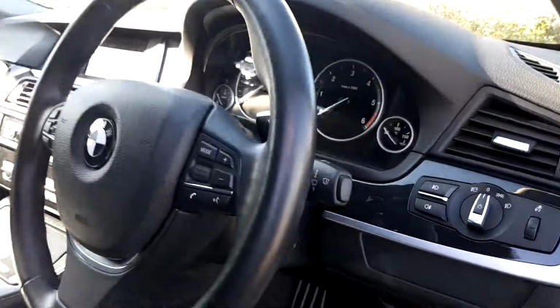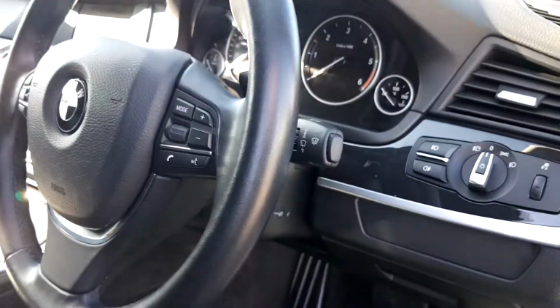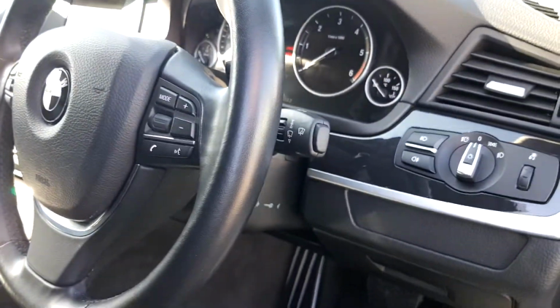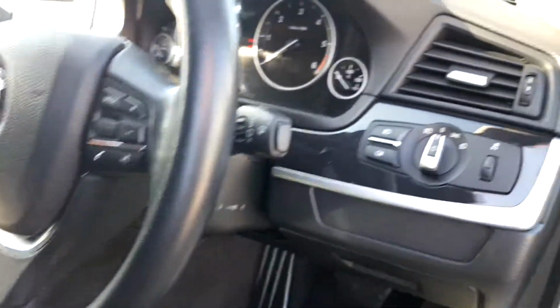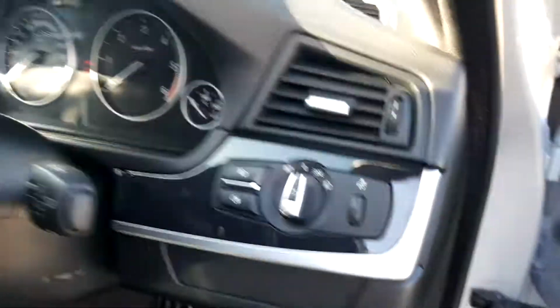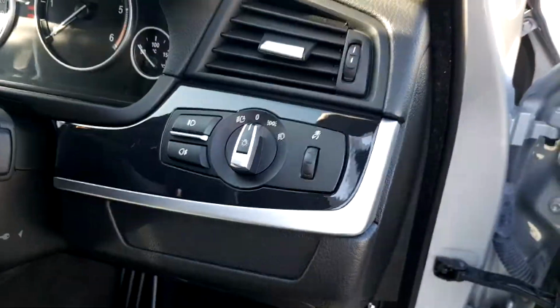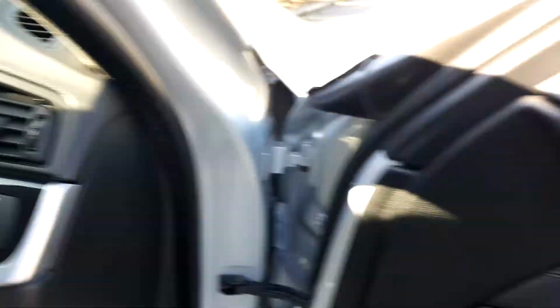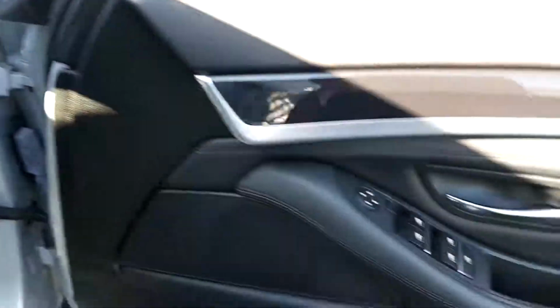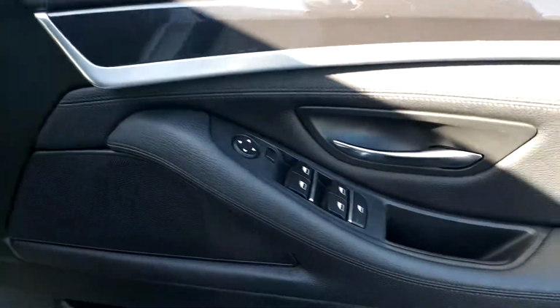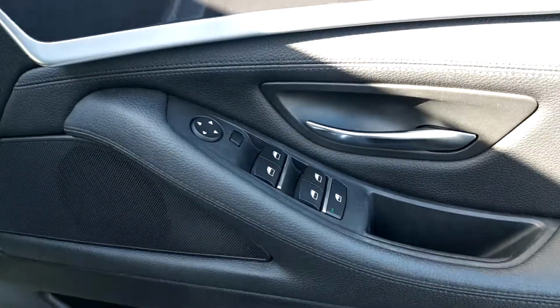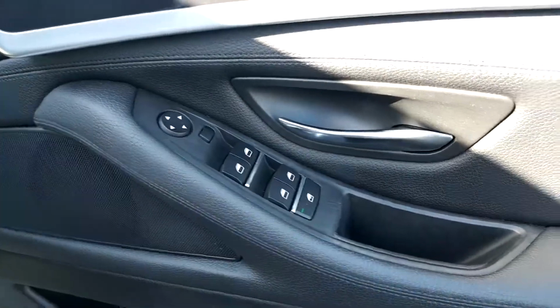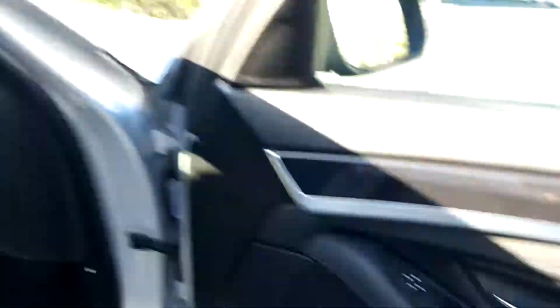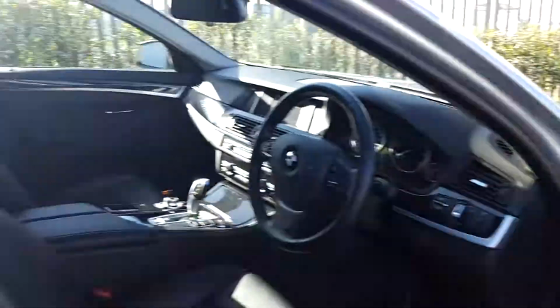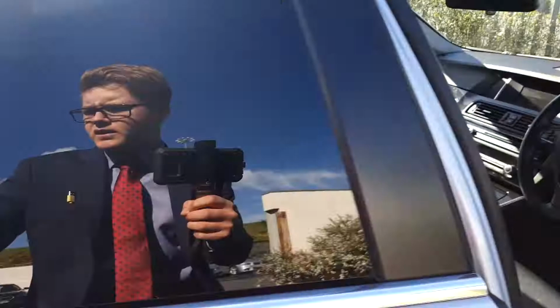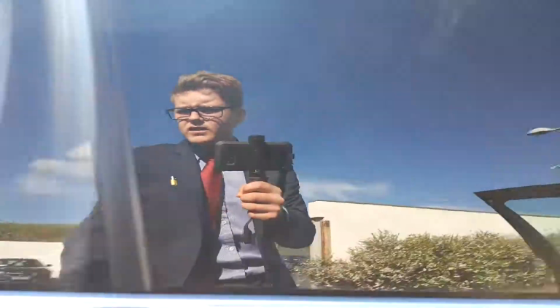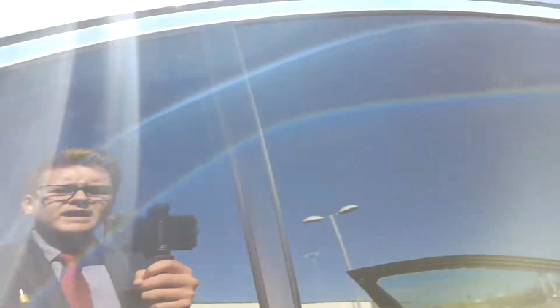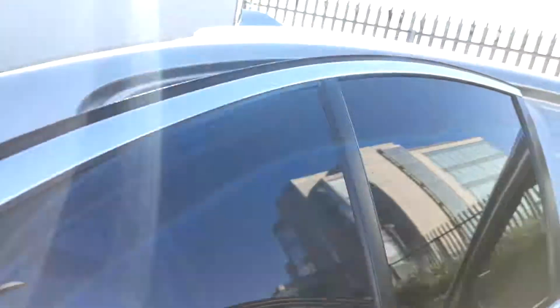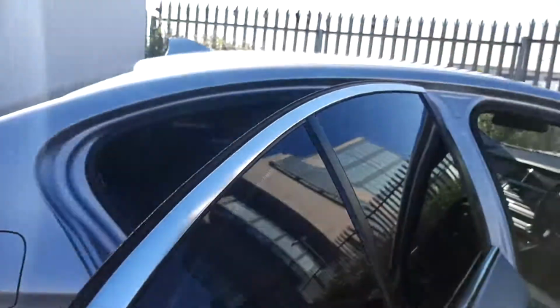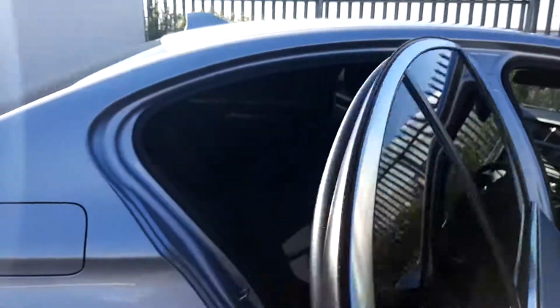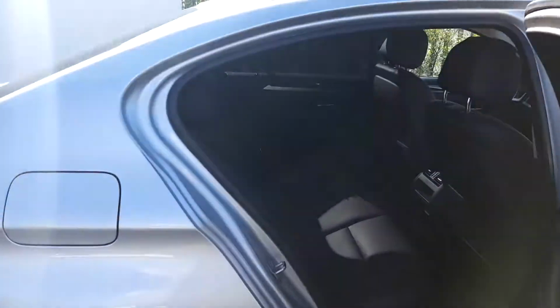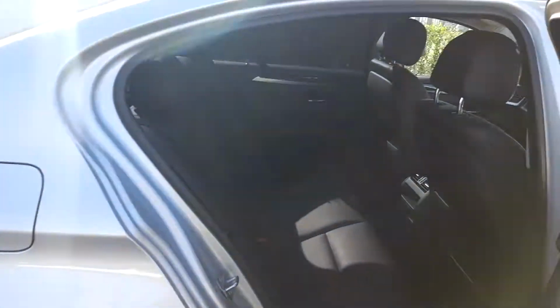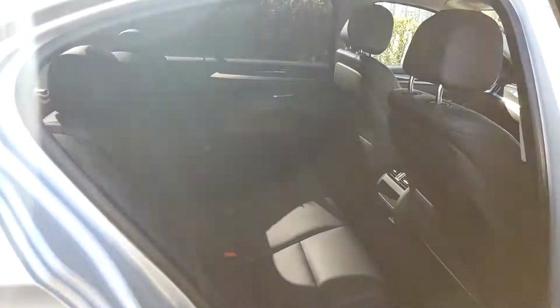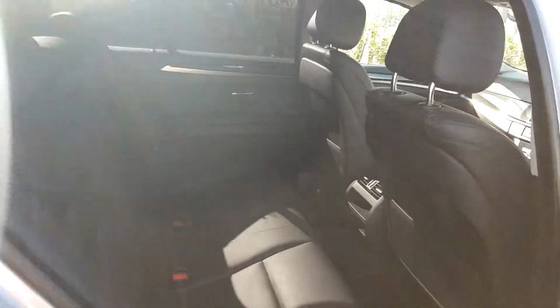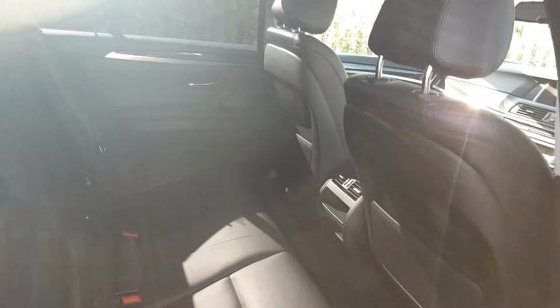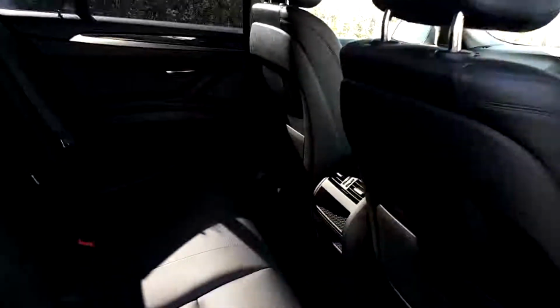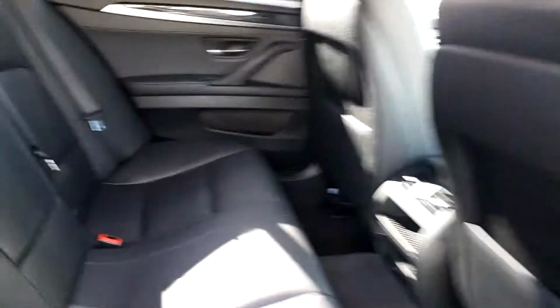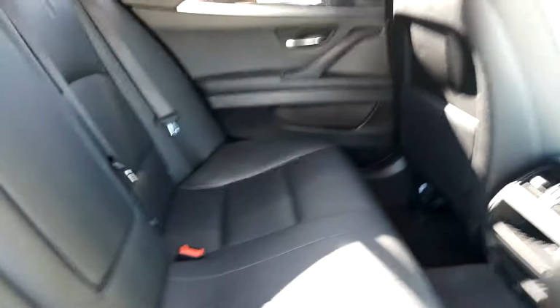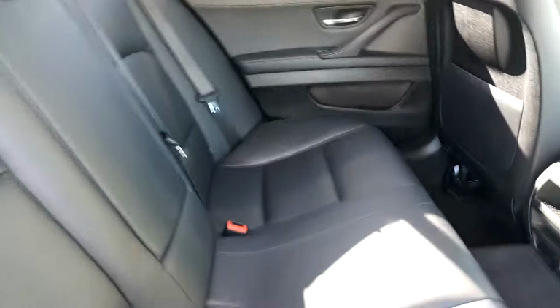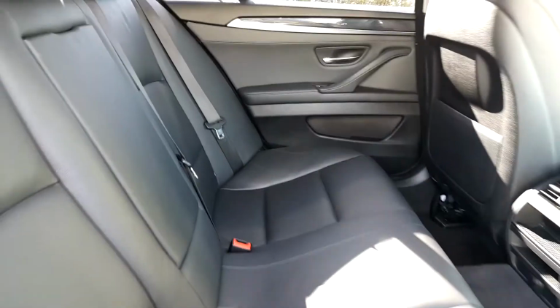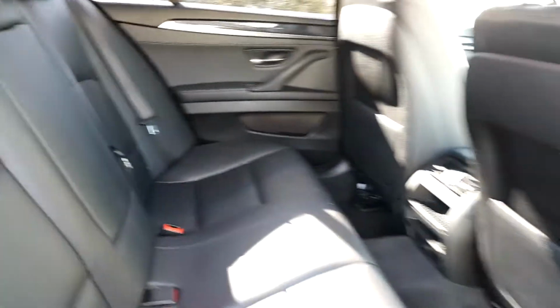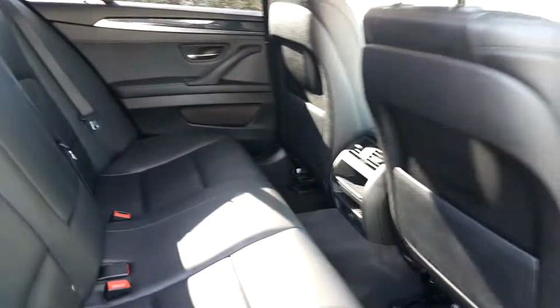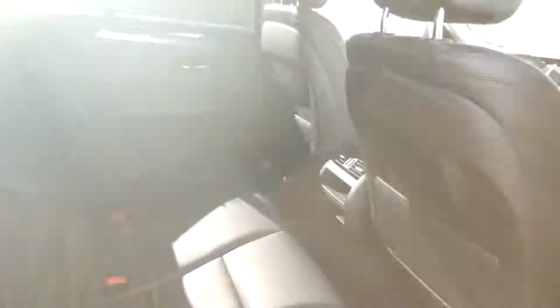It's got automatic window wipers, automatic headlights and electric window controls front and back. The back of the vehicle of course has the same interior, but as you can see from this video it is very spacious.